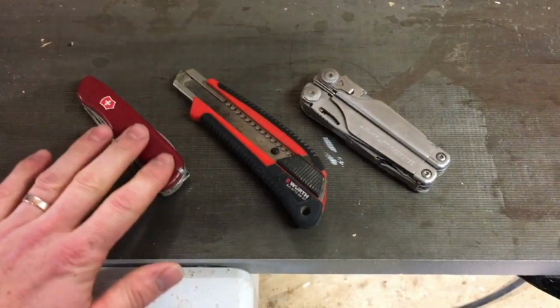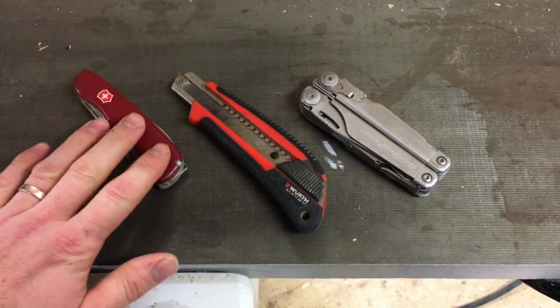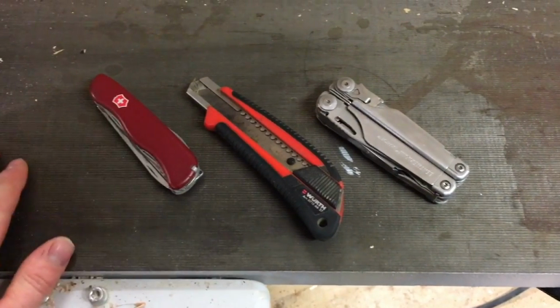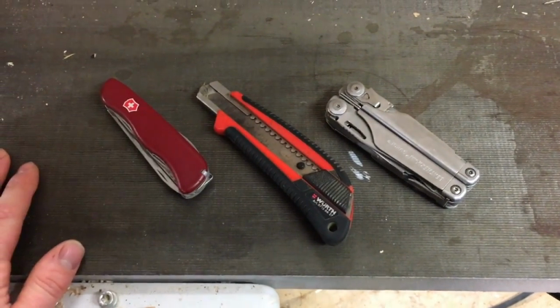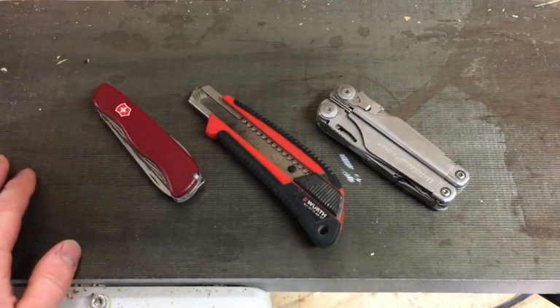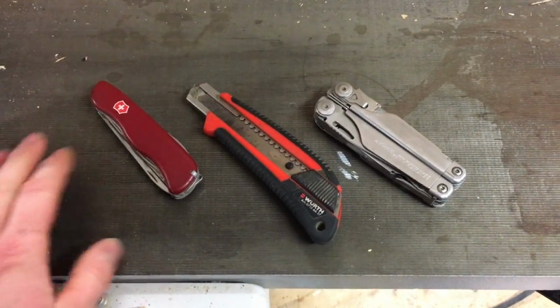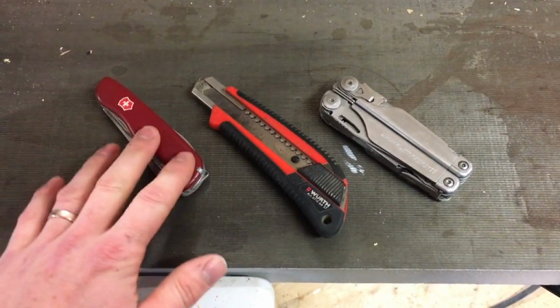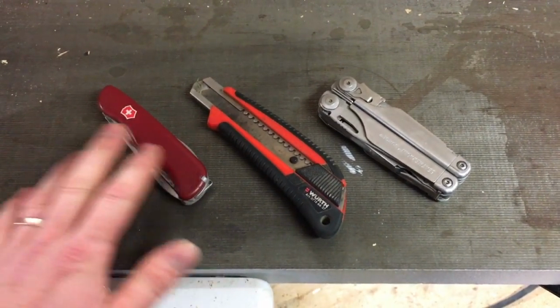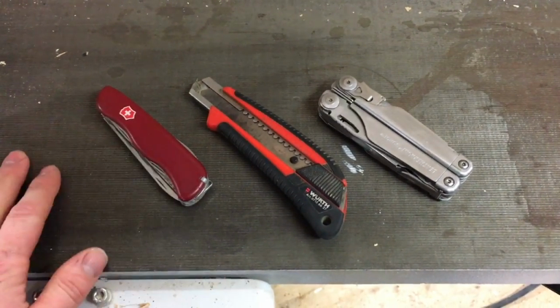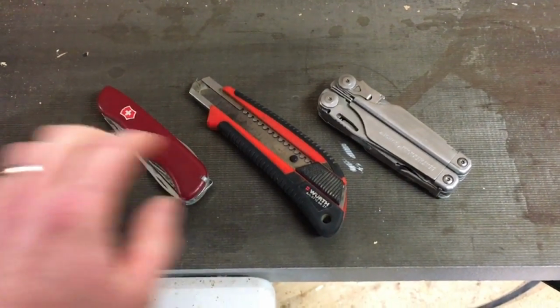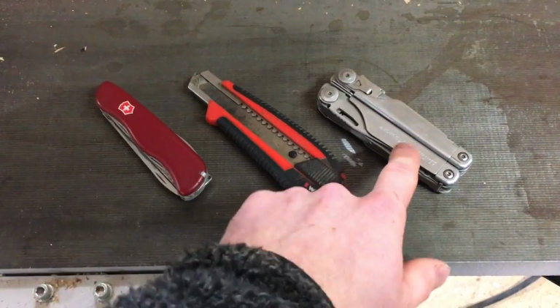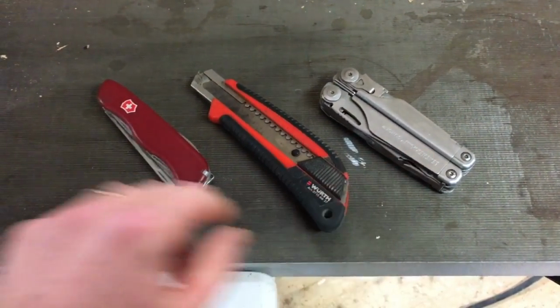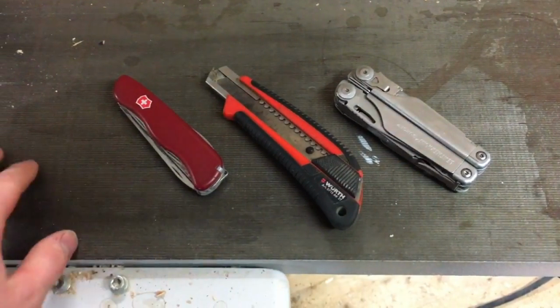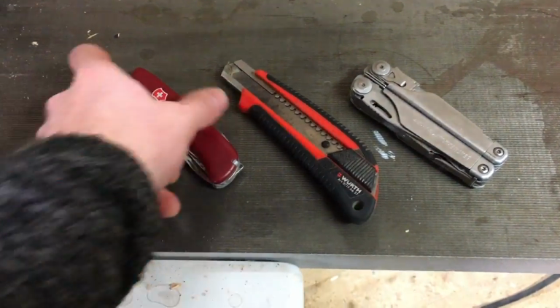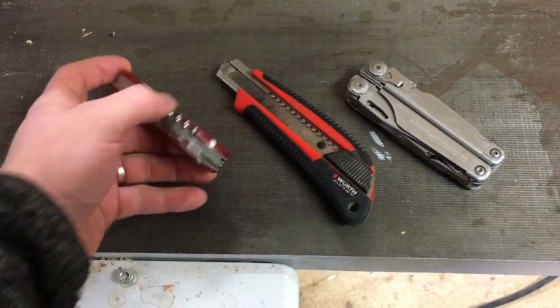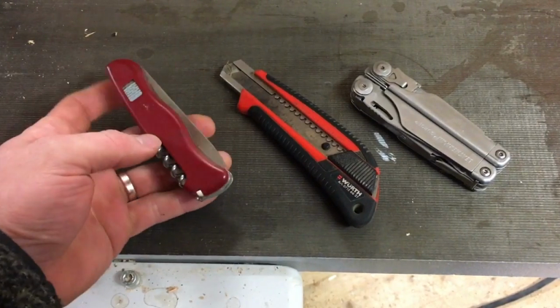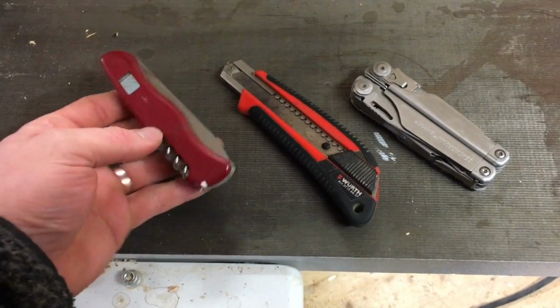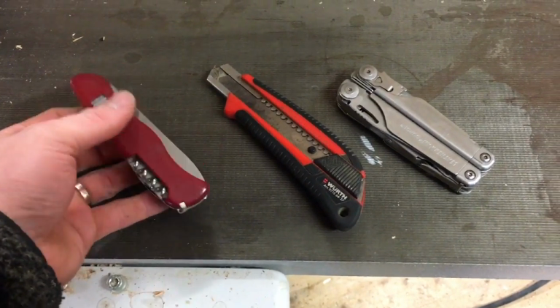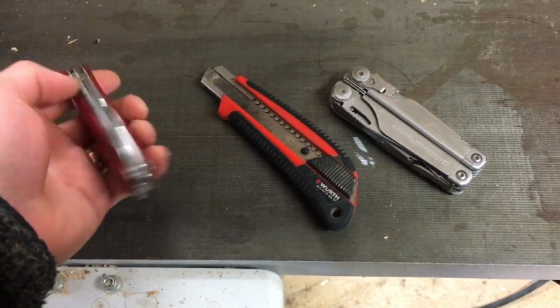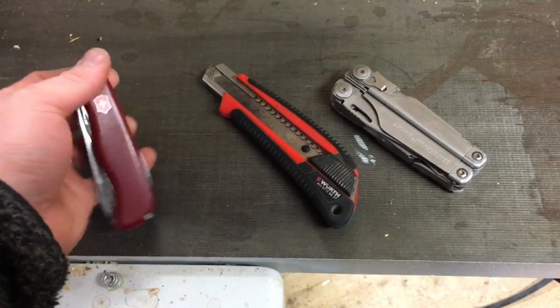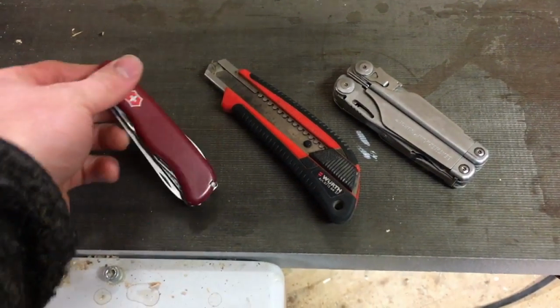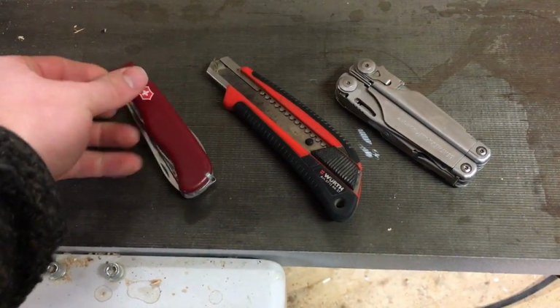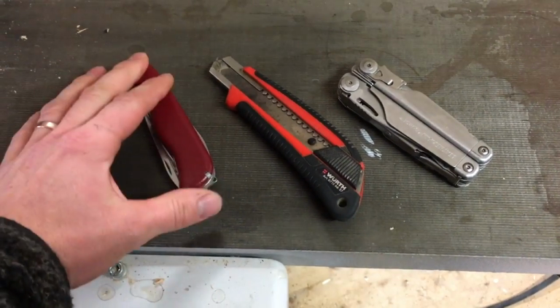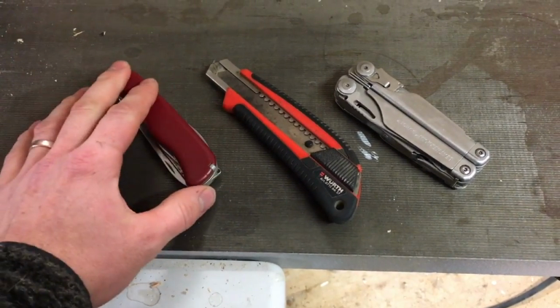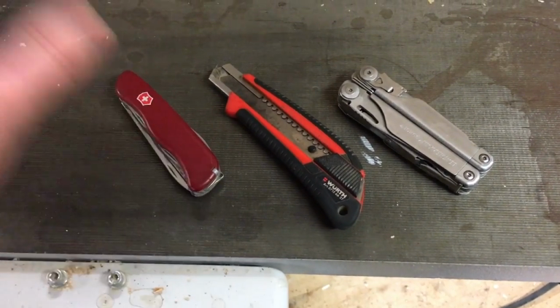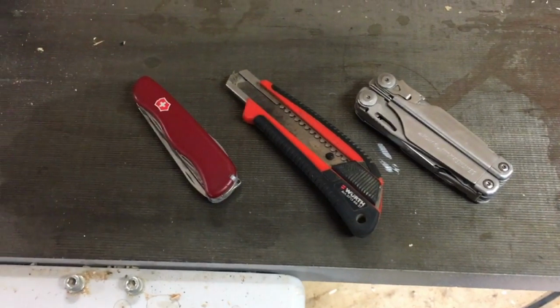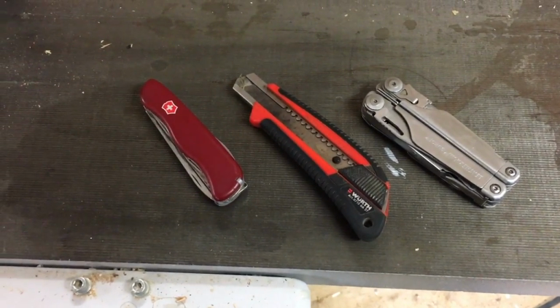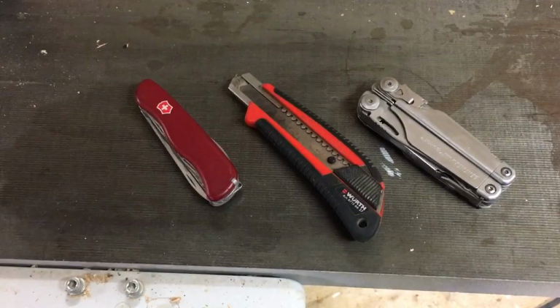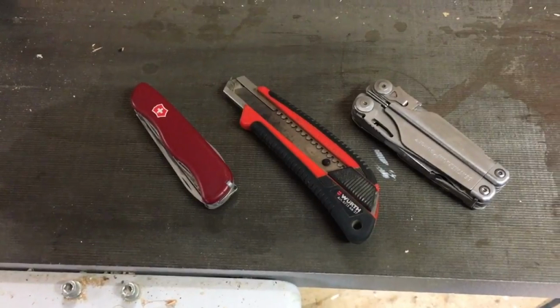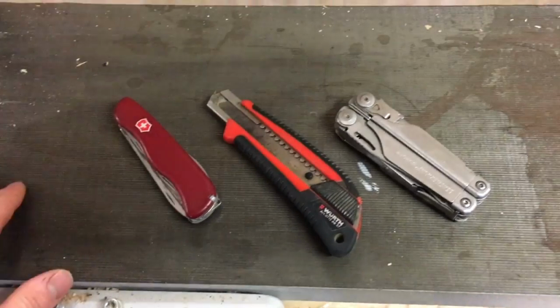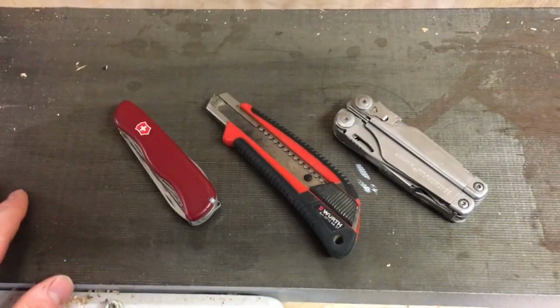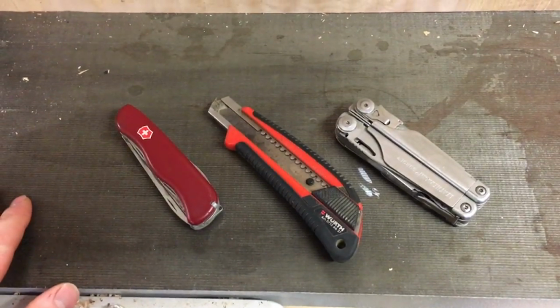I just wanted to share with you guys real quick the three knives — or this is actually a multi-tool, and this too, in a sense — that I always have with me here on the farm, in my work, everywhere I go.